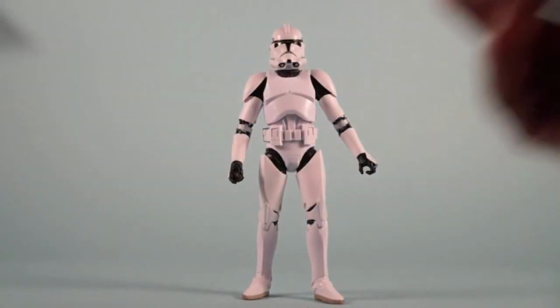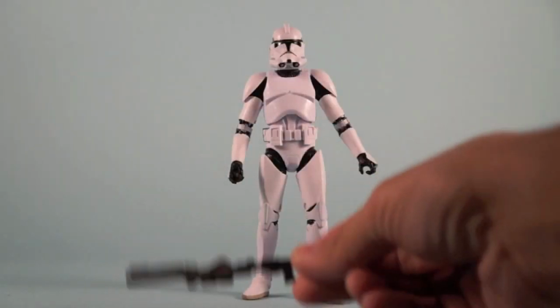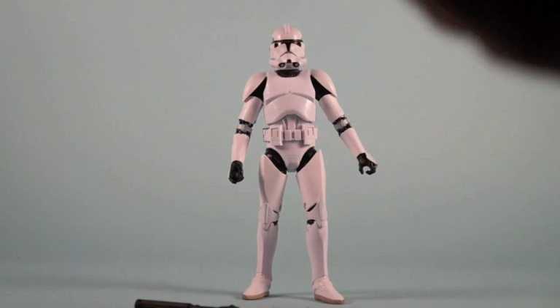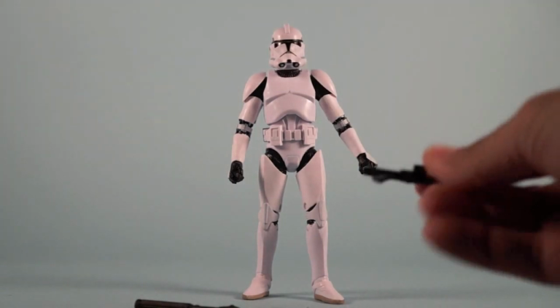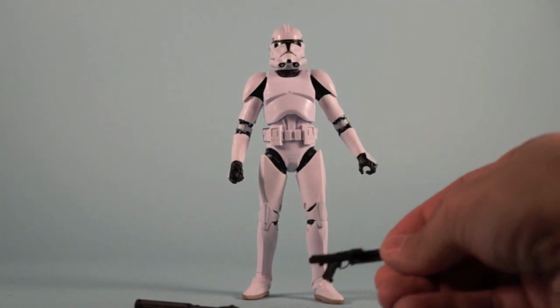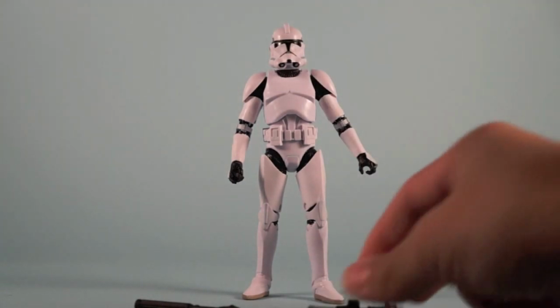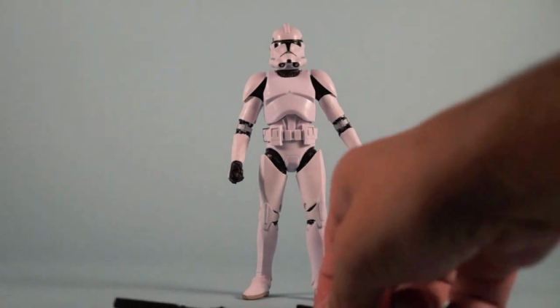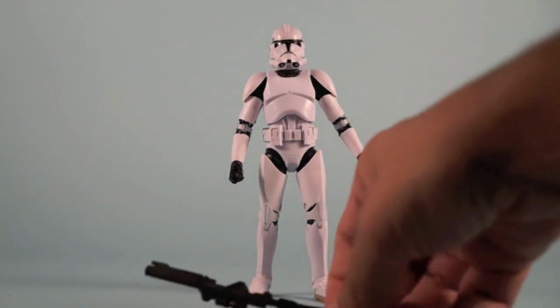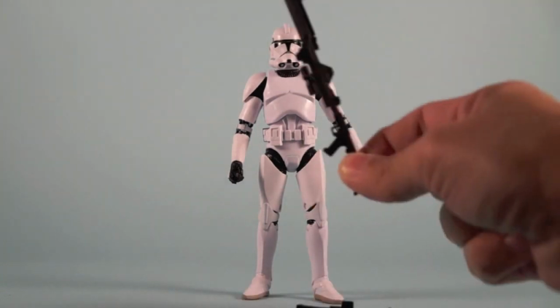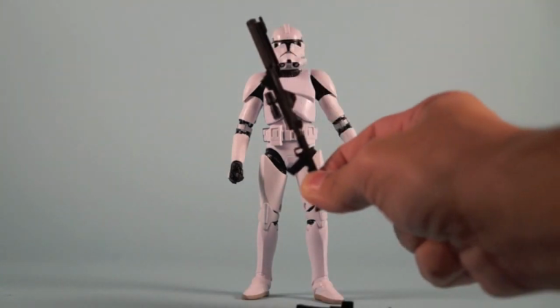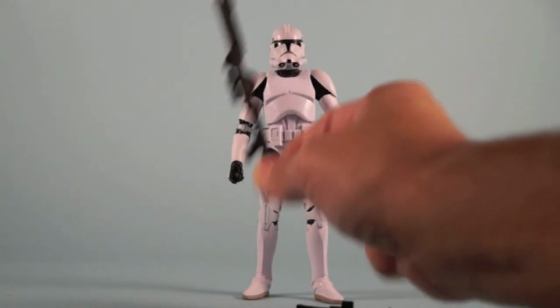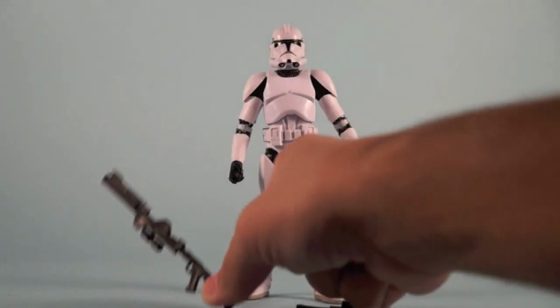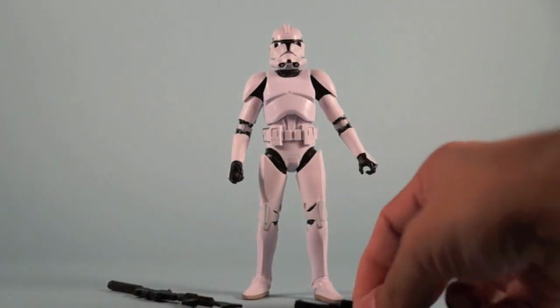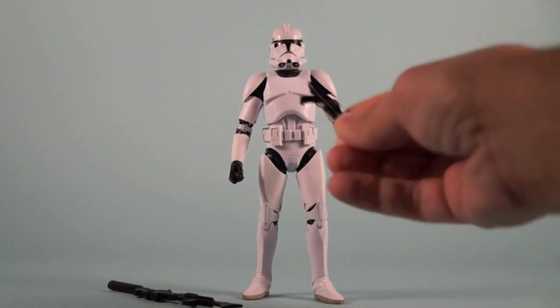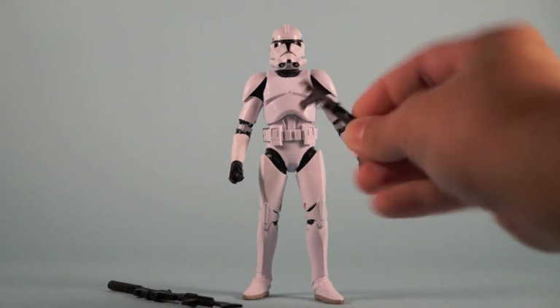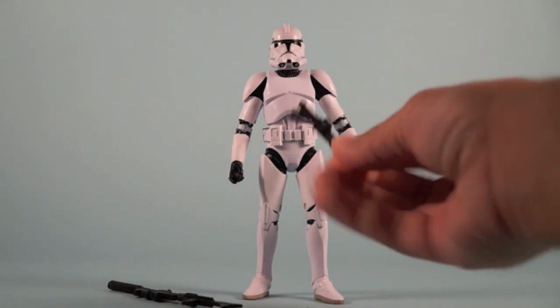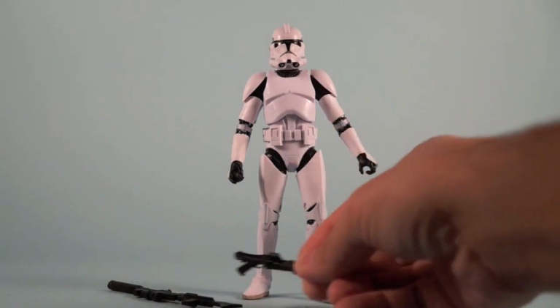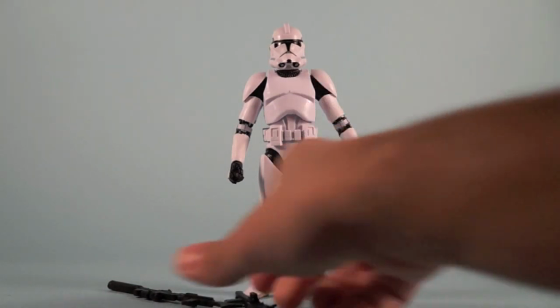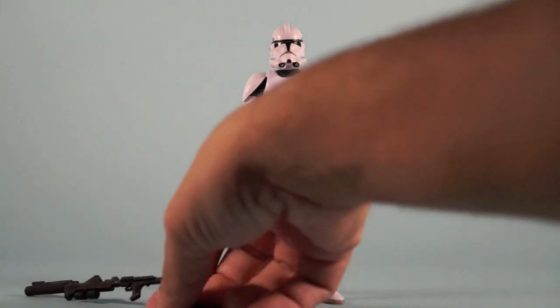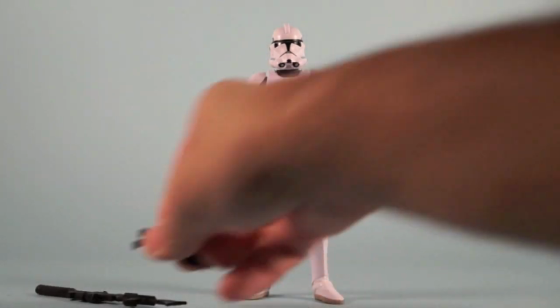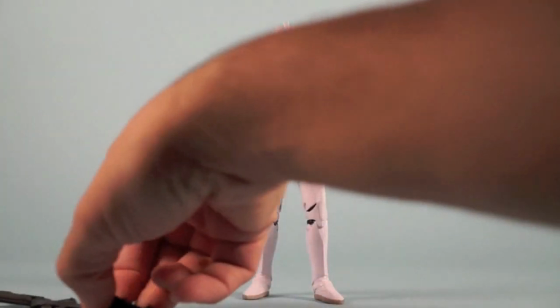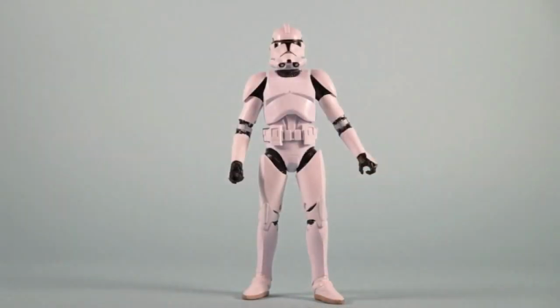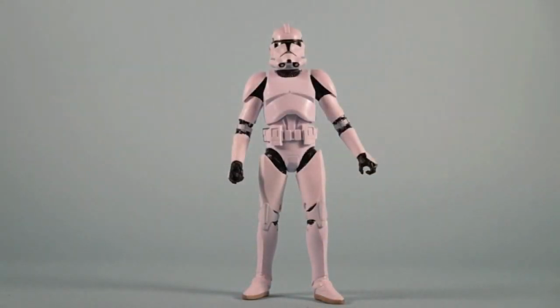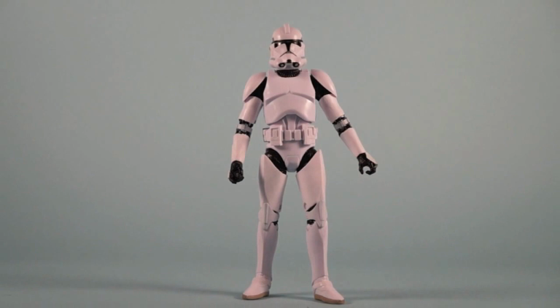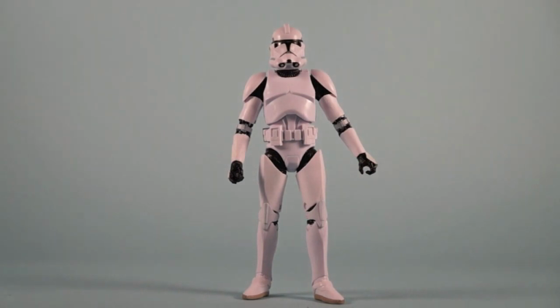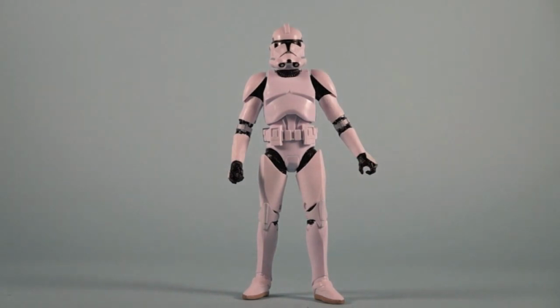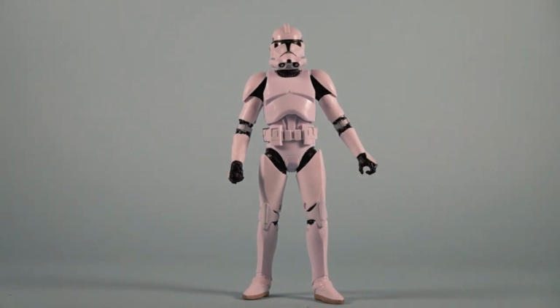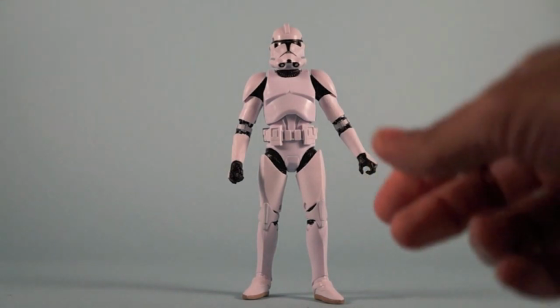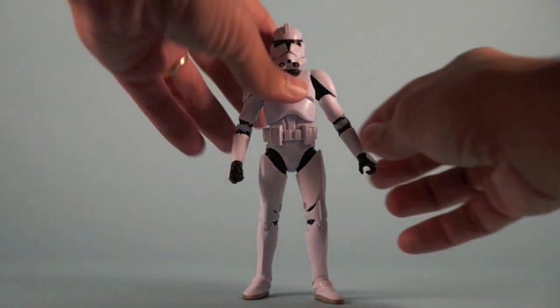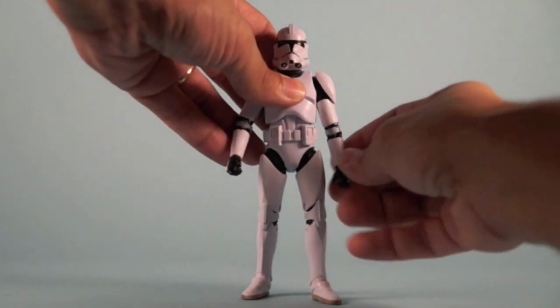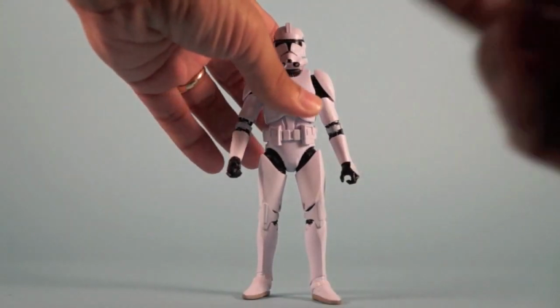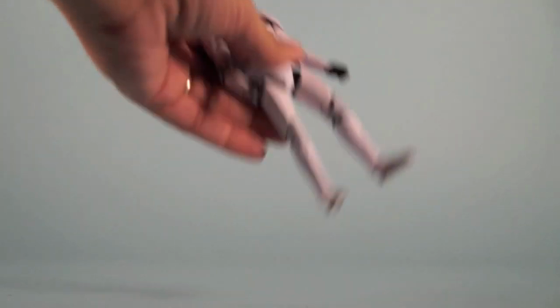The Phase 2 Clone Trooper comes with the same two weapons as the Clone Trooper Commander, but this time around they're all solid black — the long rifle and the standard blaster. Both fit the hands well, no complaints there. Love that posing for the wrists. Overall, pretty cool figure.